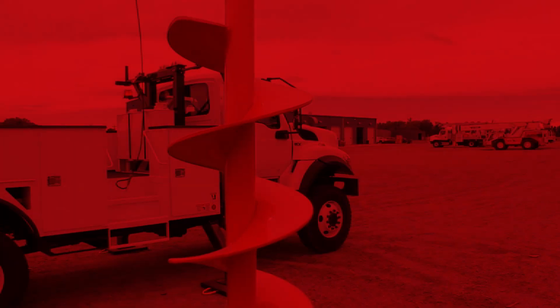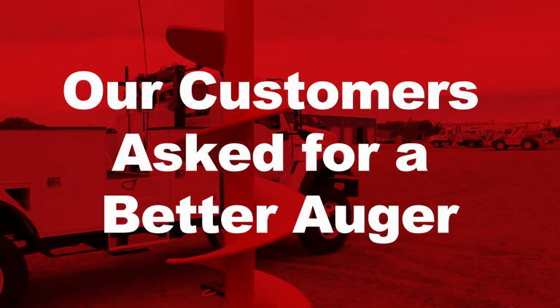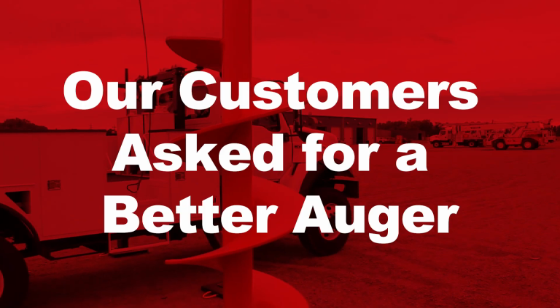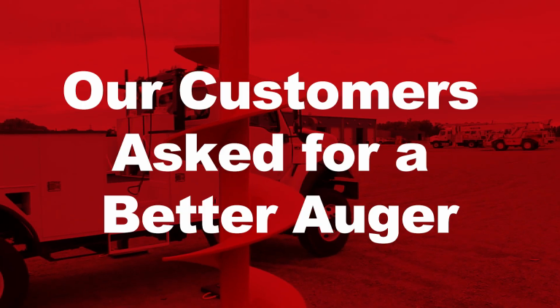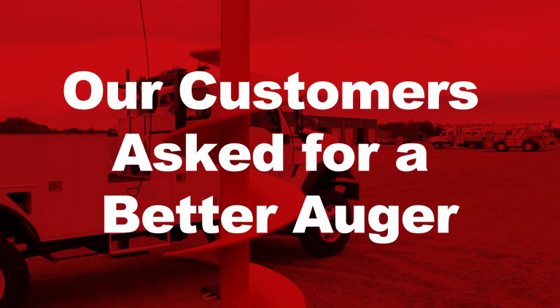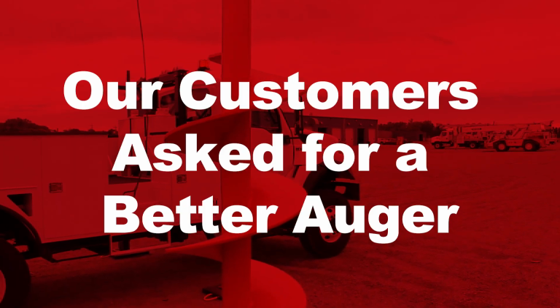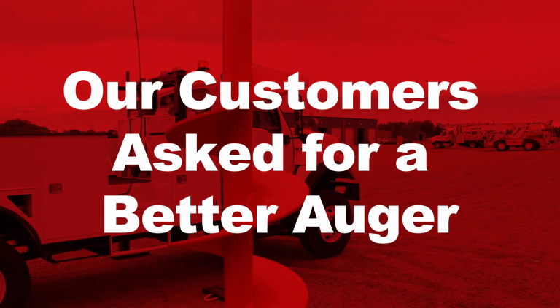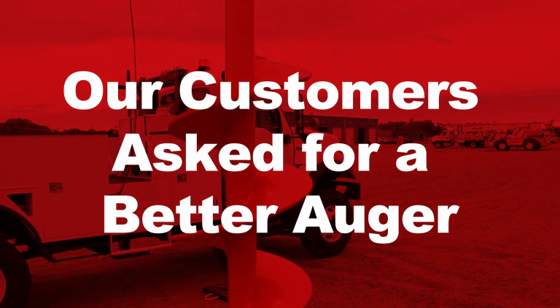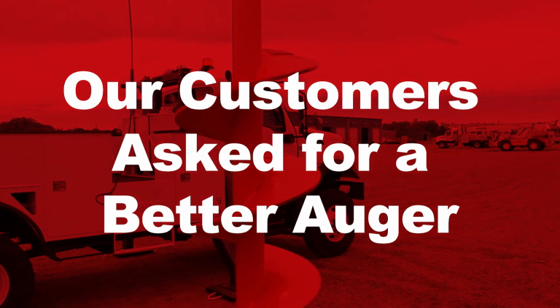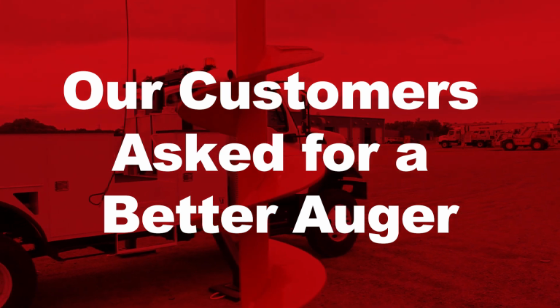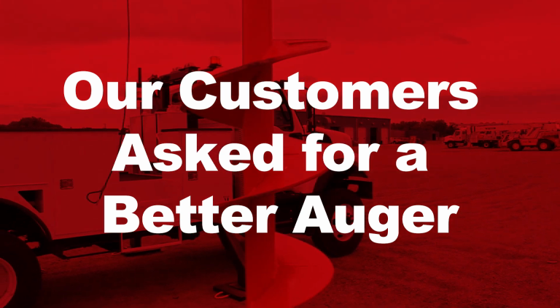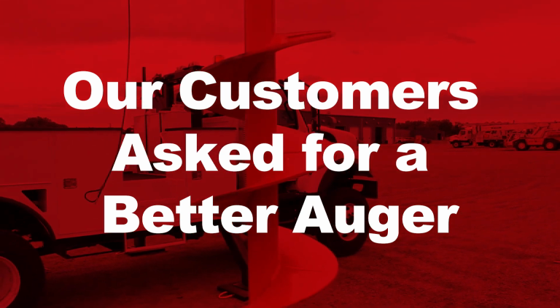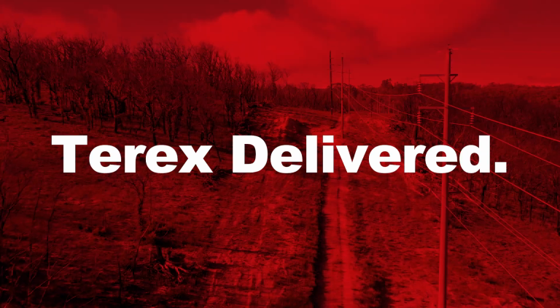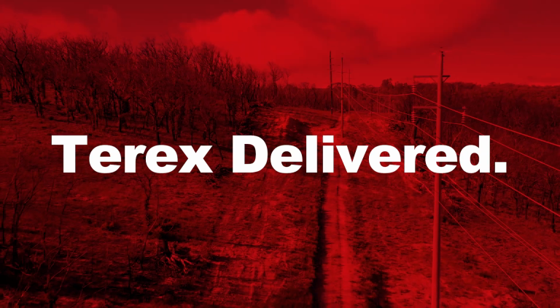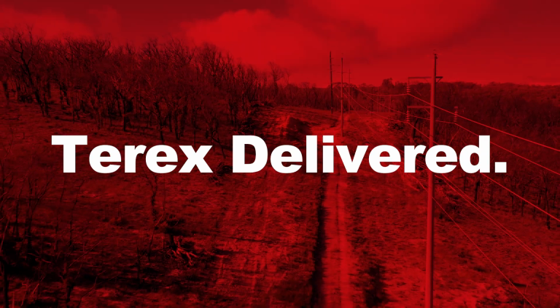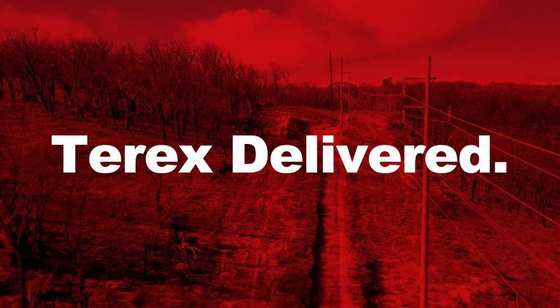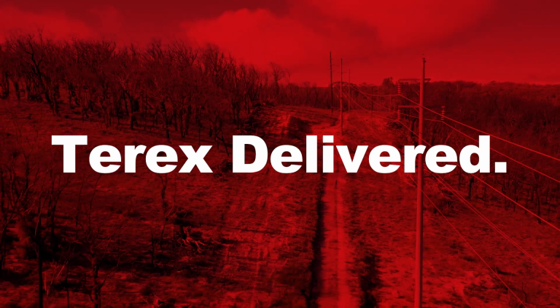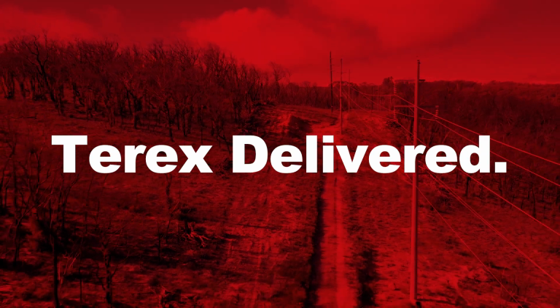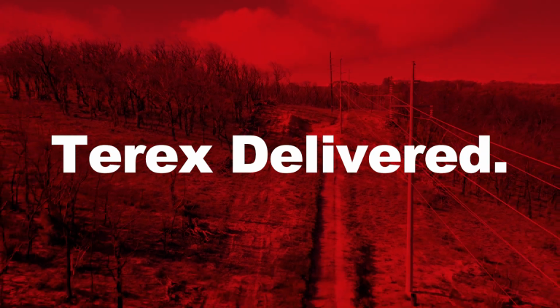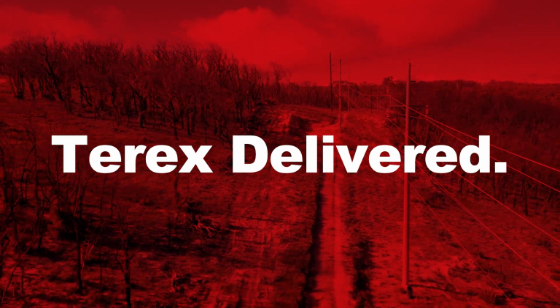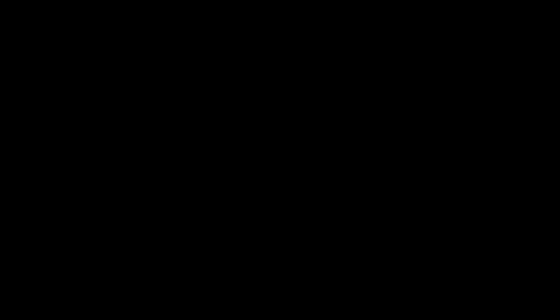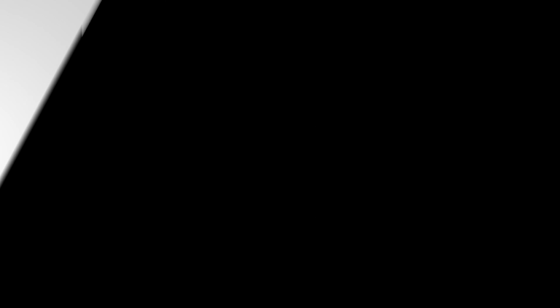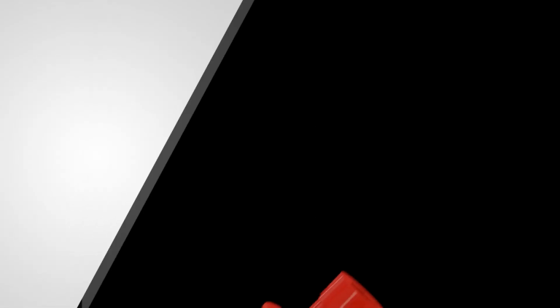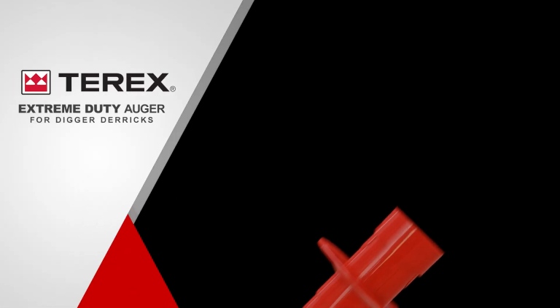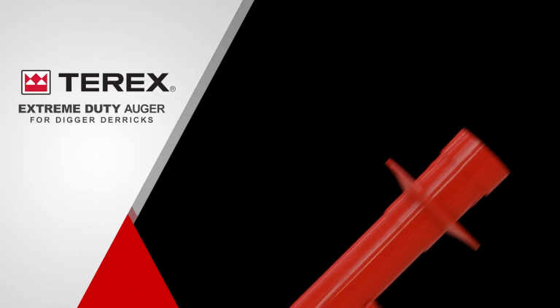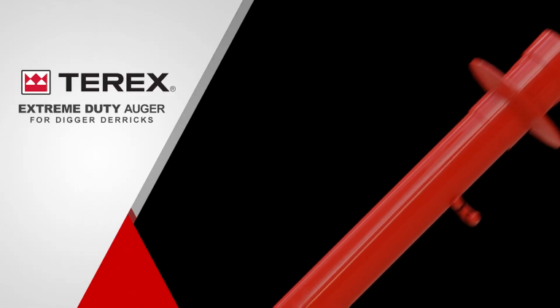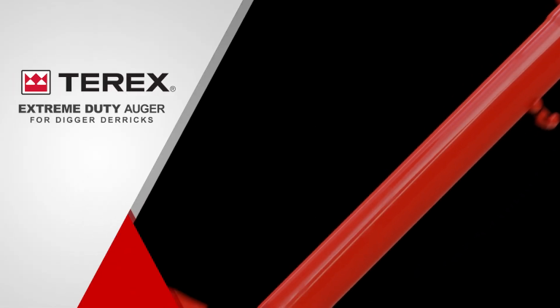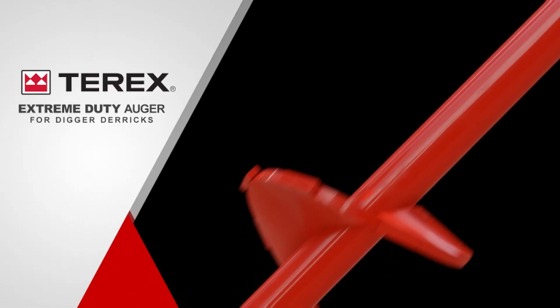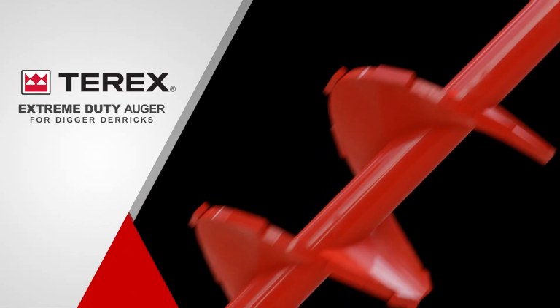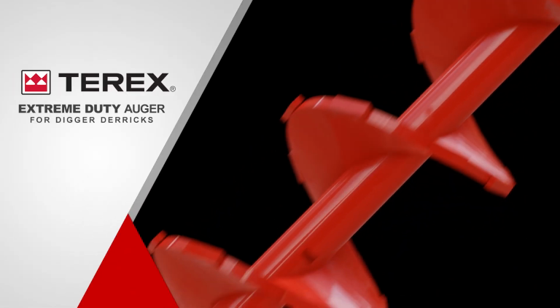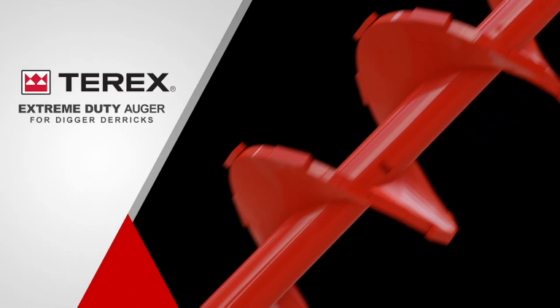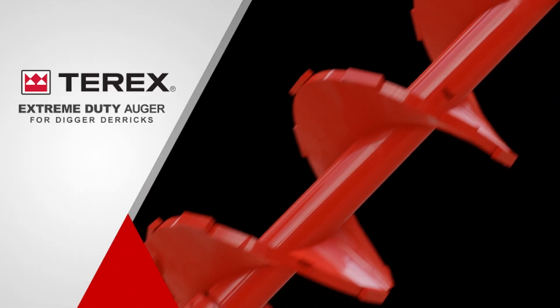Our customers asked for an auger that stands up to extreme conditions, and Terex Utilities delivered. Introducing the Terex Extreme Duty Auger for Digger Derricks.